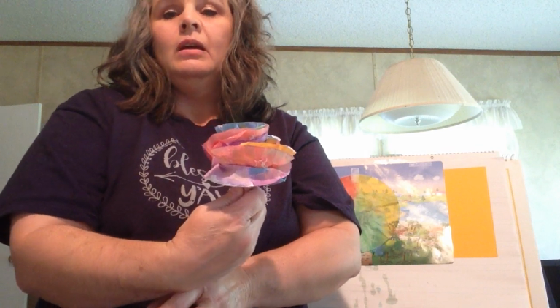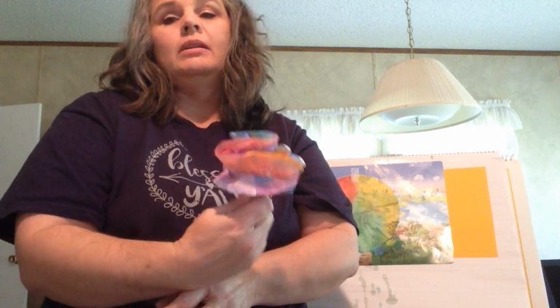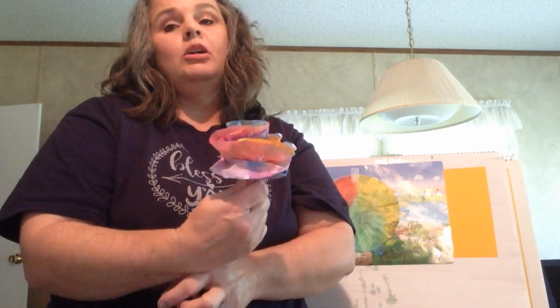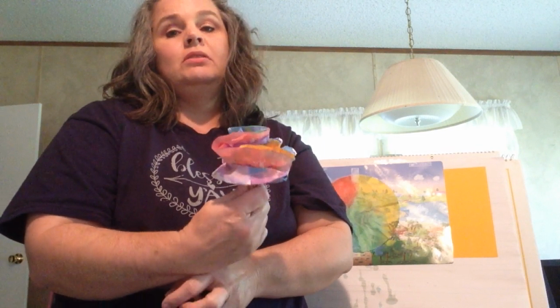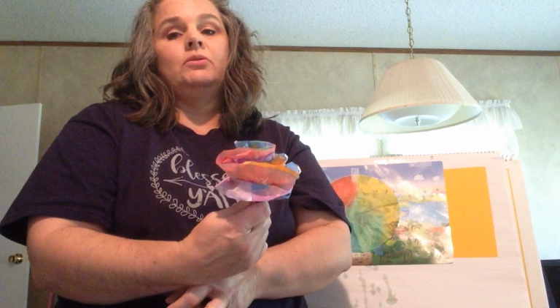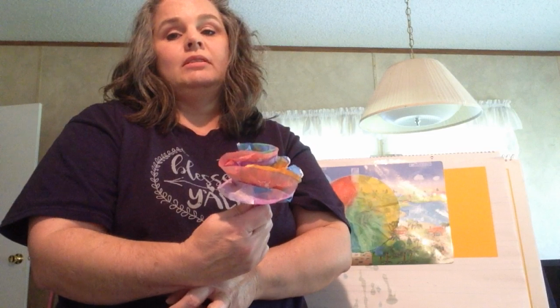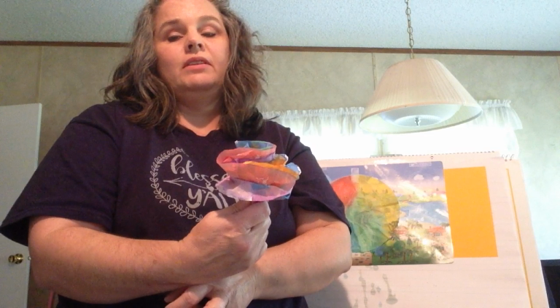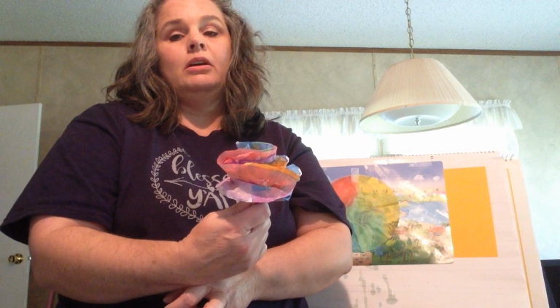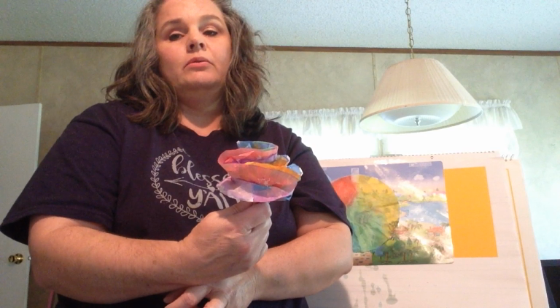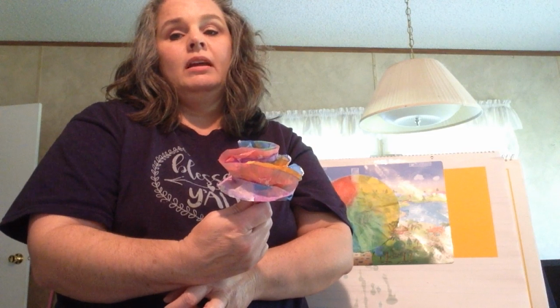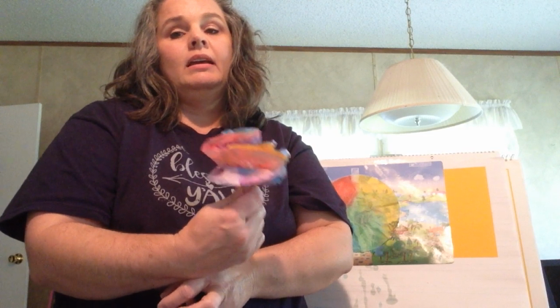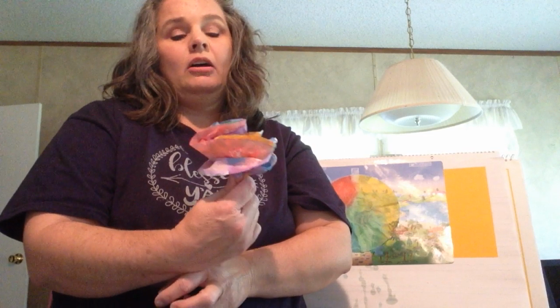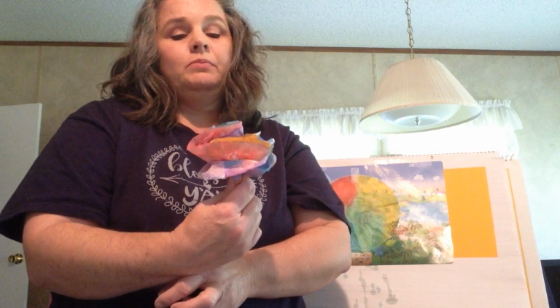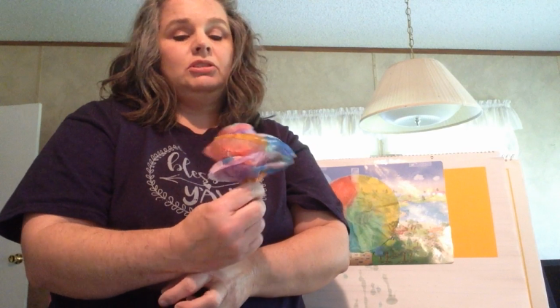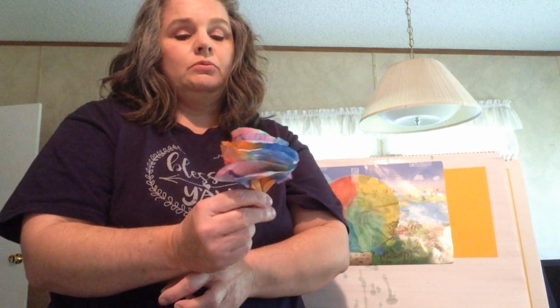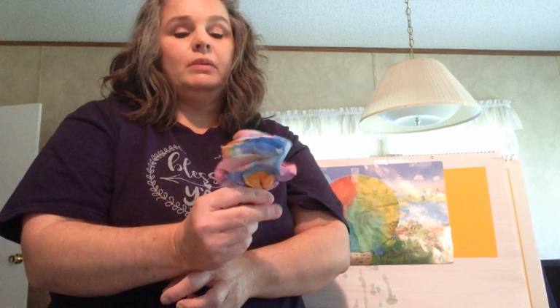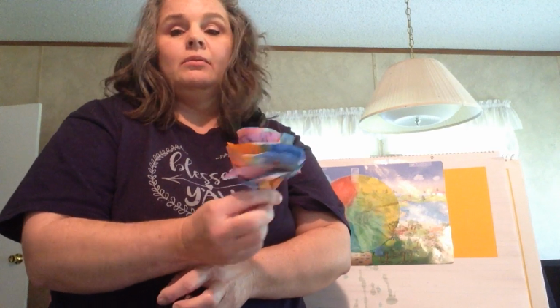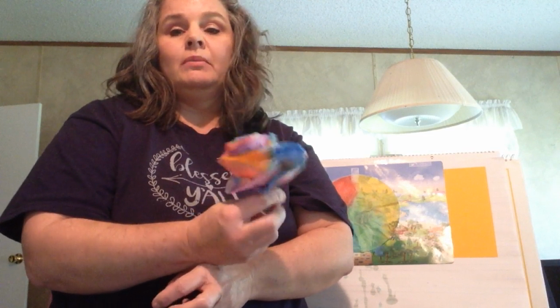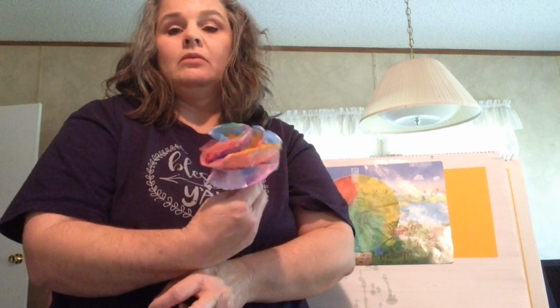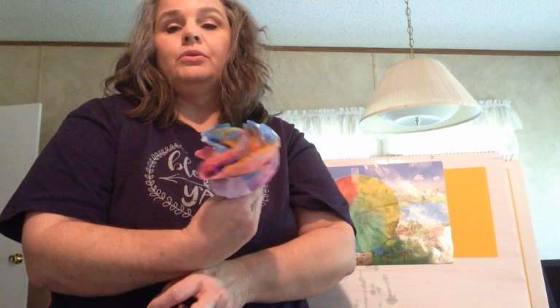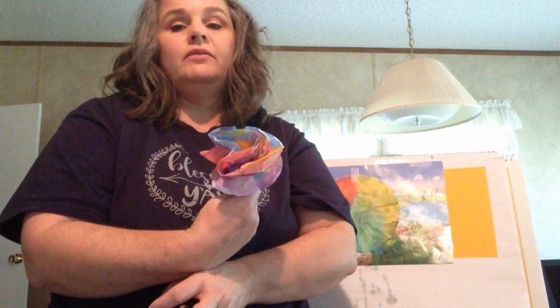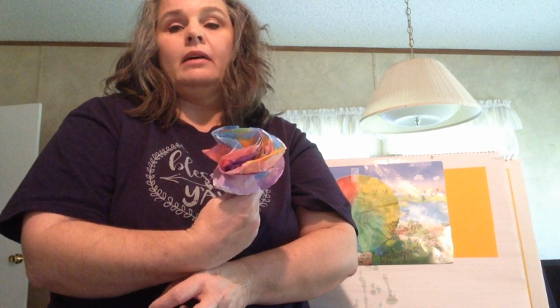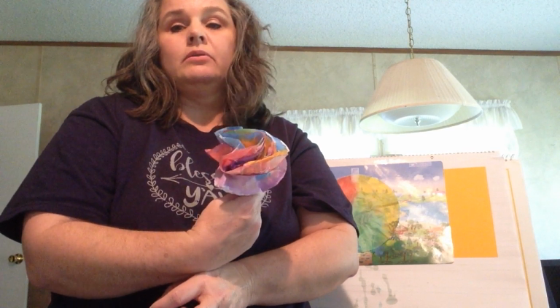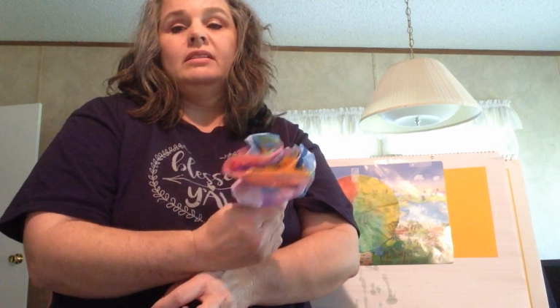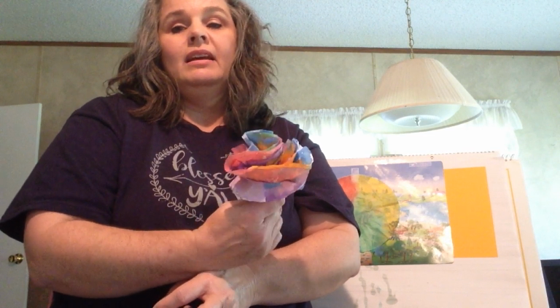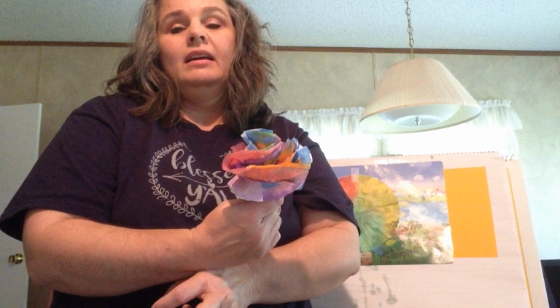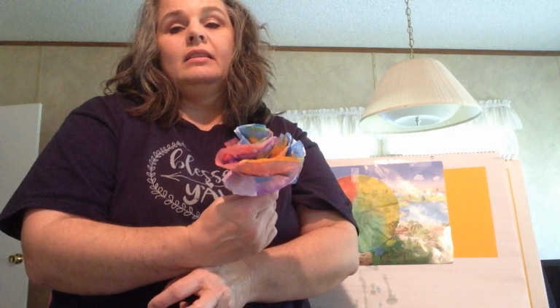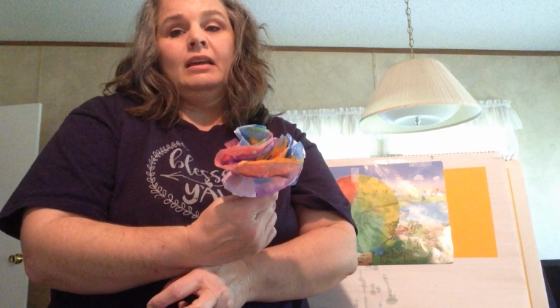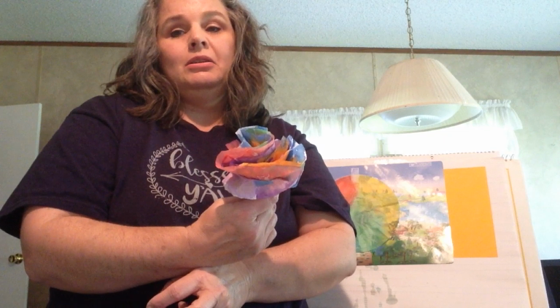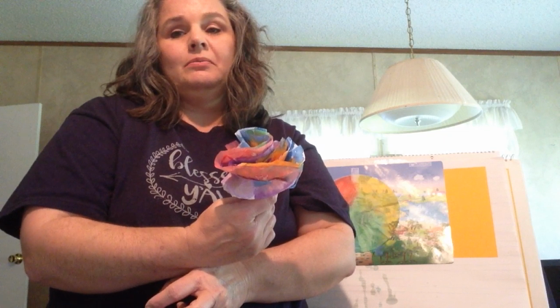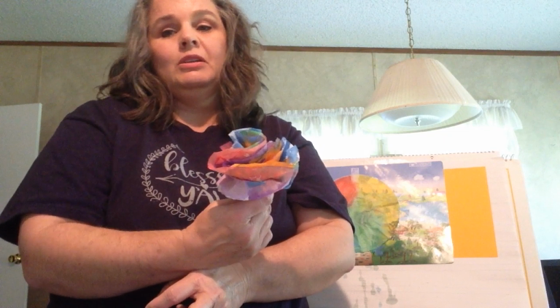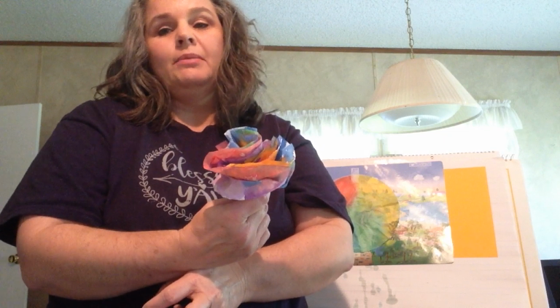I hope you enjoyed this video and I hope that you will be able to make pretty flowers. Thank you, goodbye!